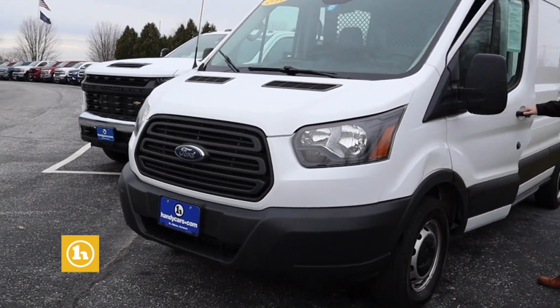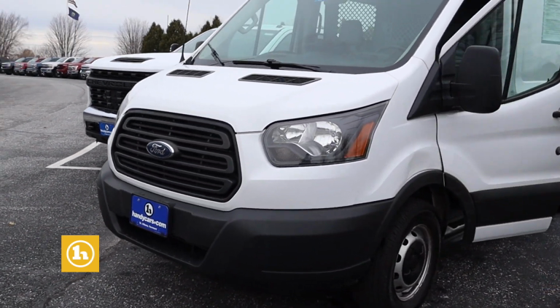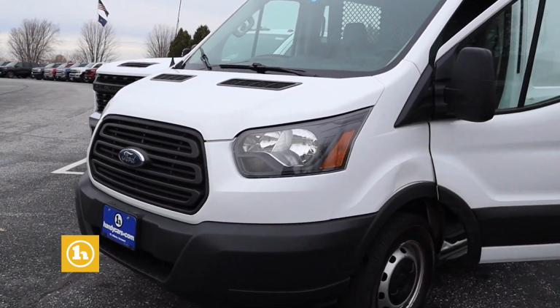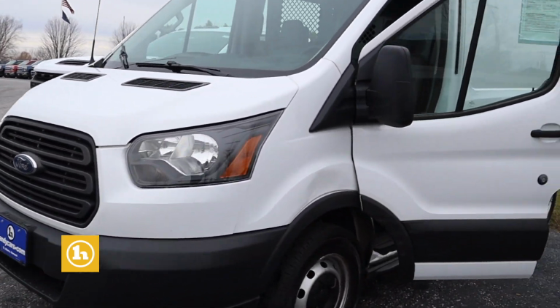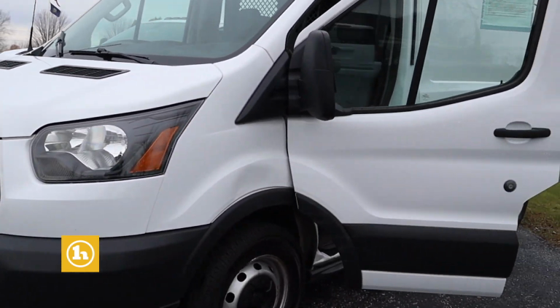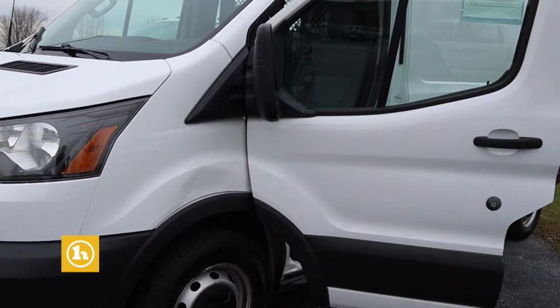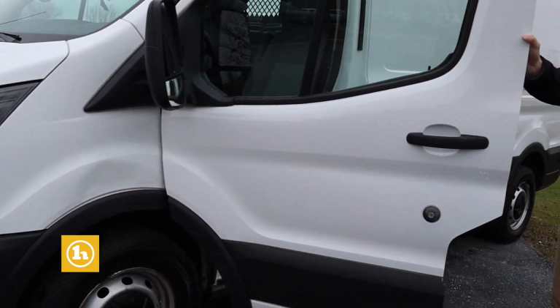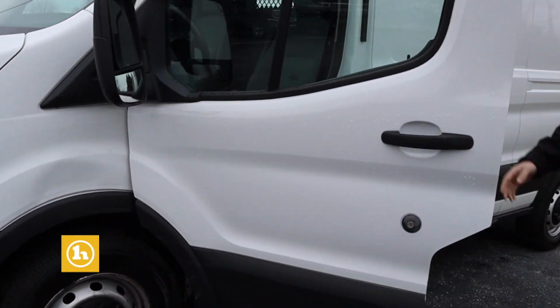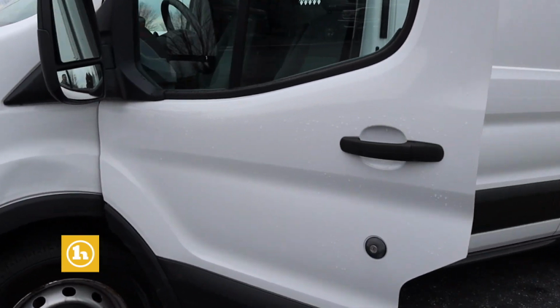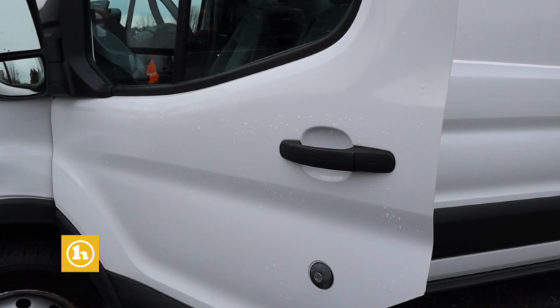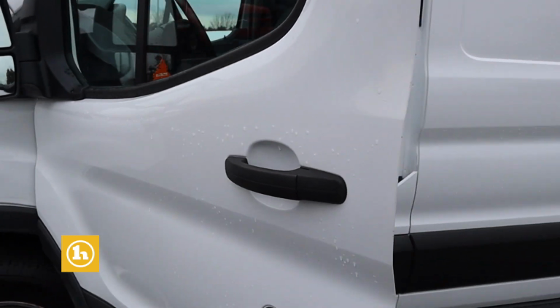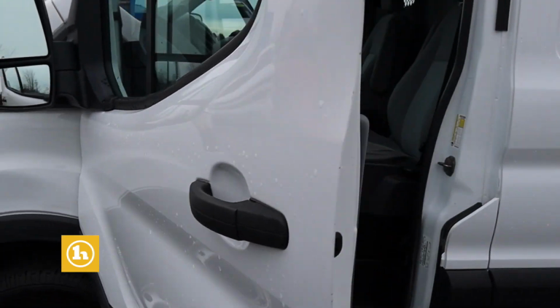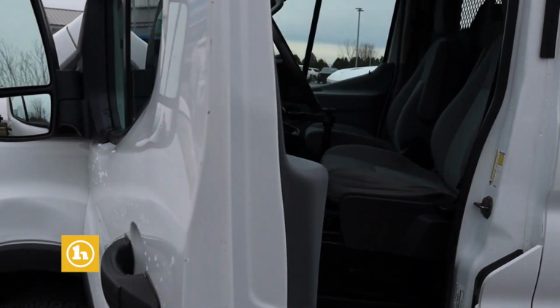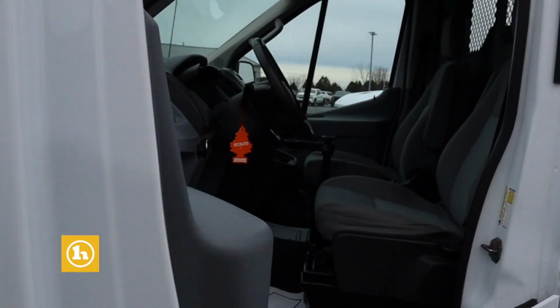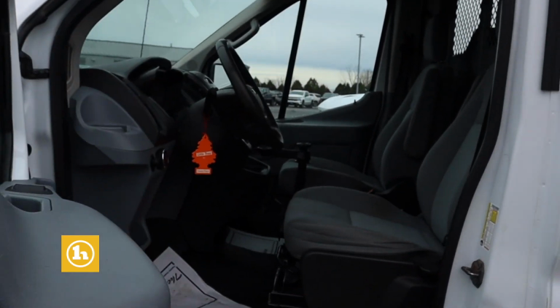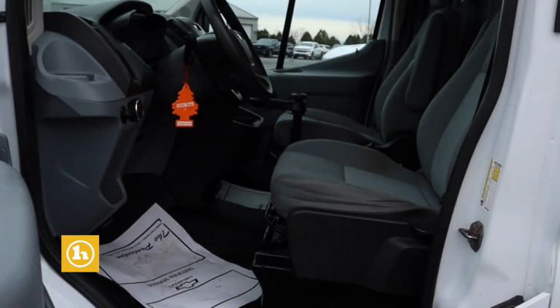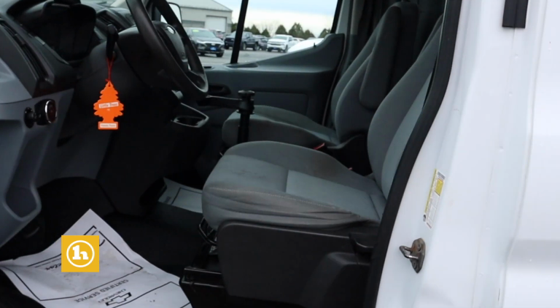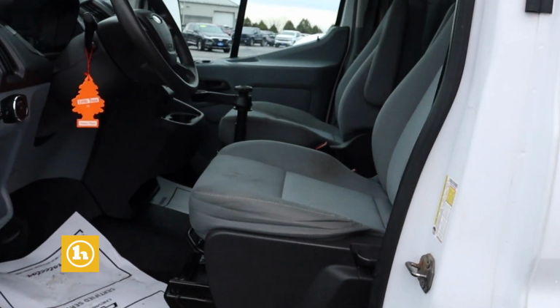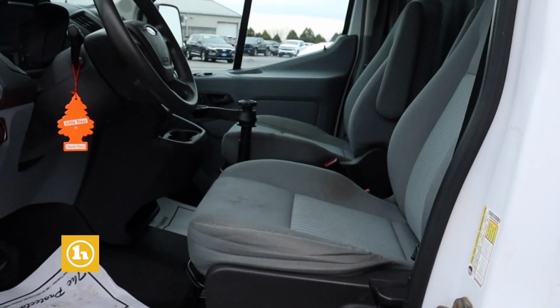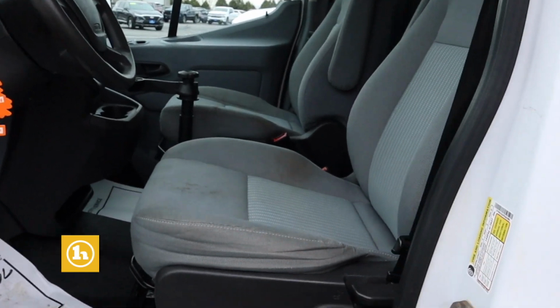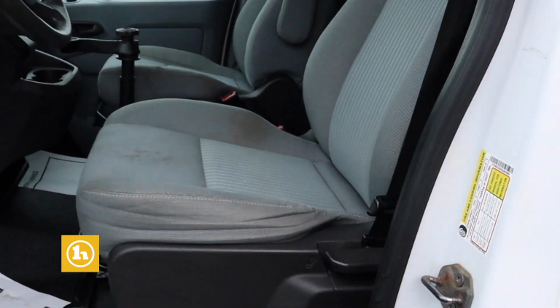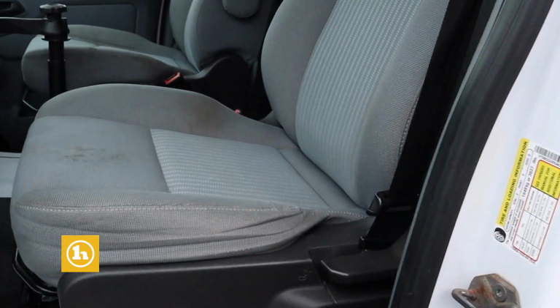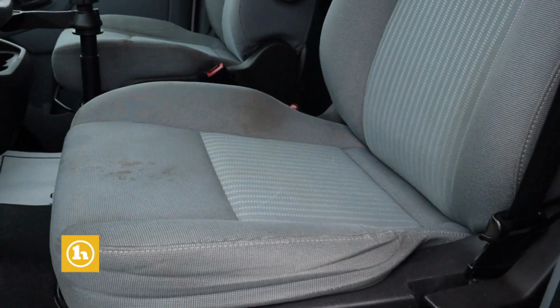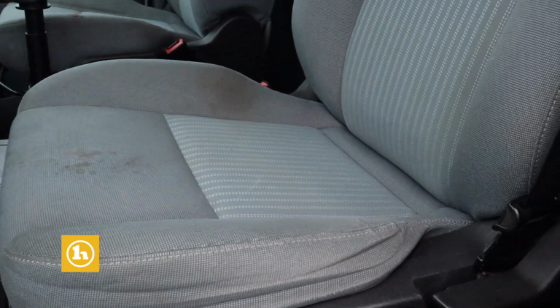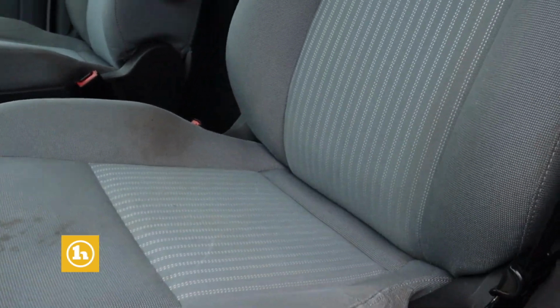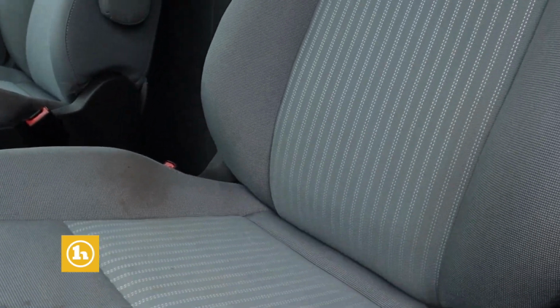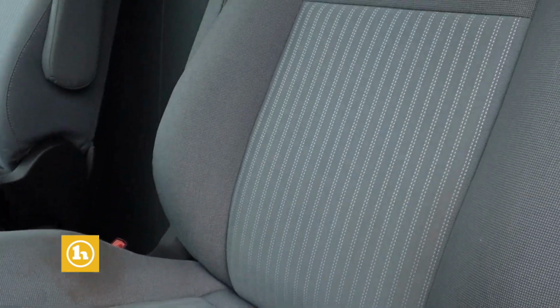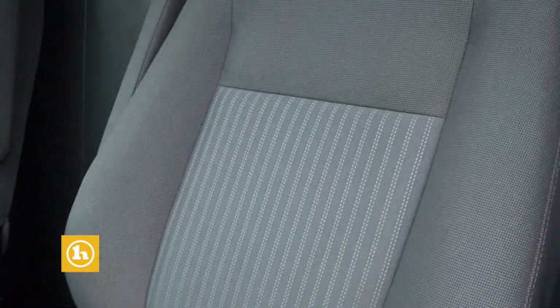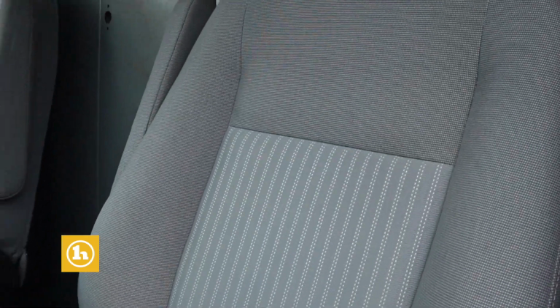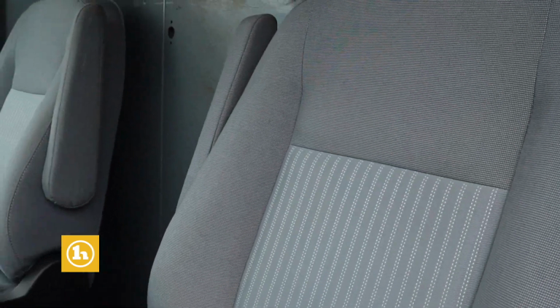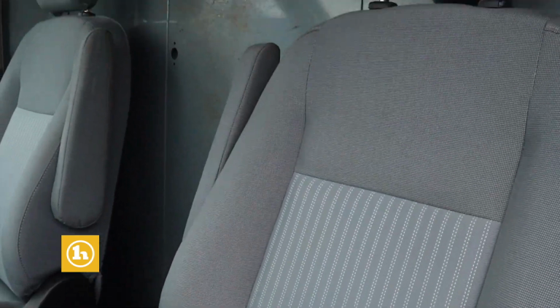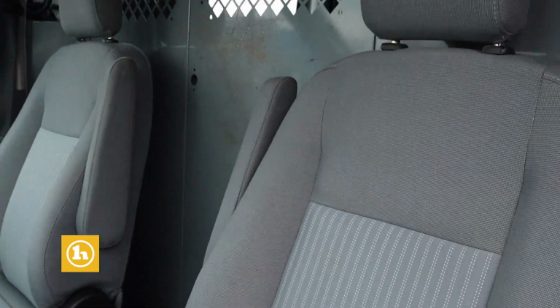If you take a look inside here, you've got your bucket seats. It's got roughly 98,000 on it. You do have a little entrance in the middle there to the back.